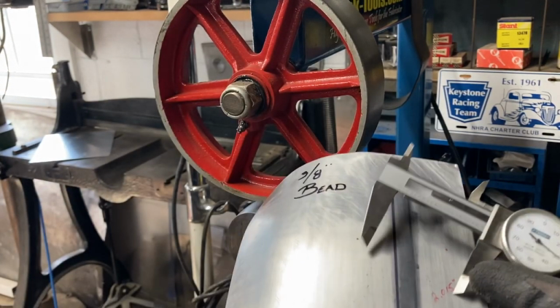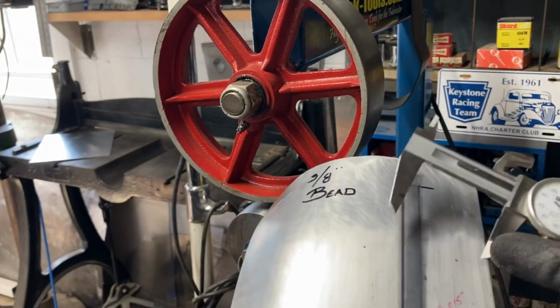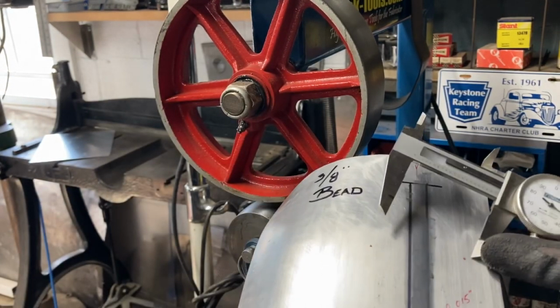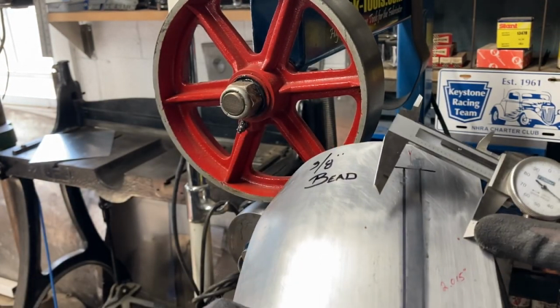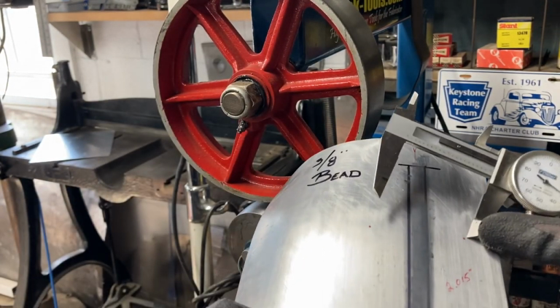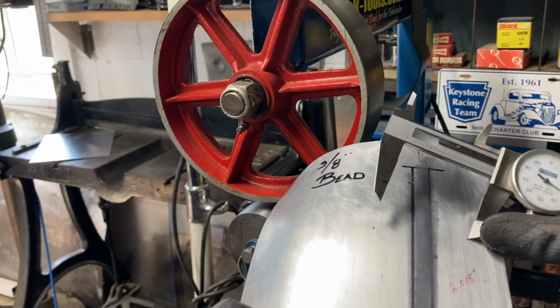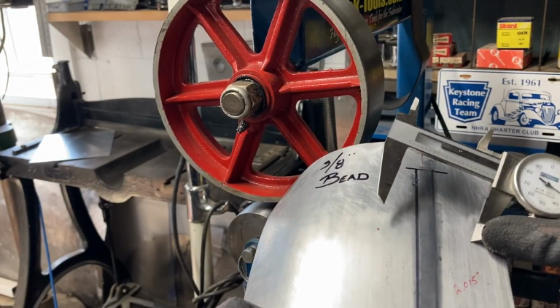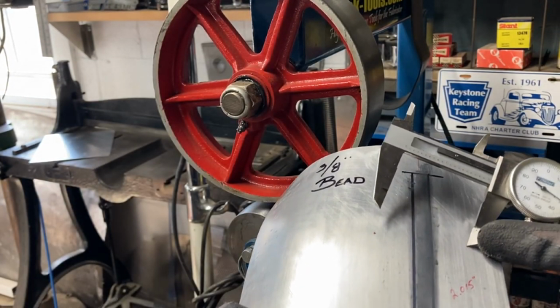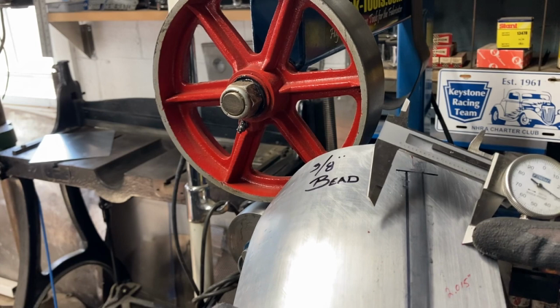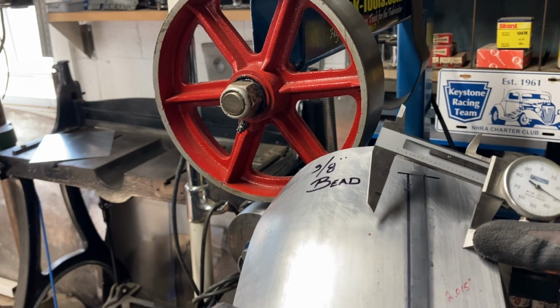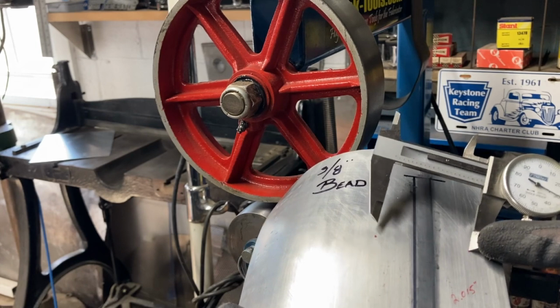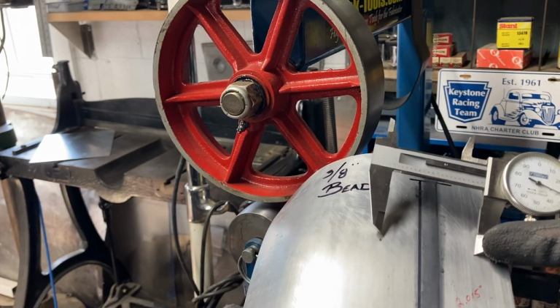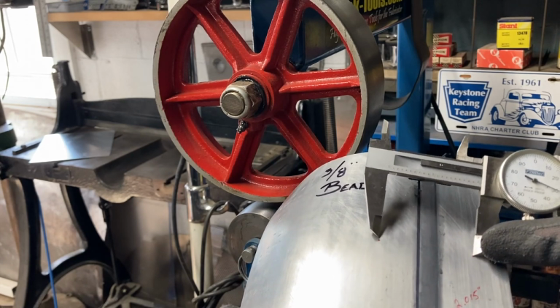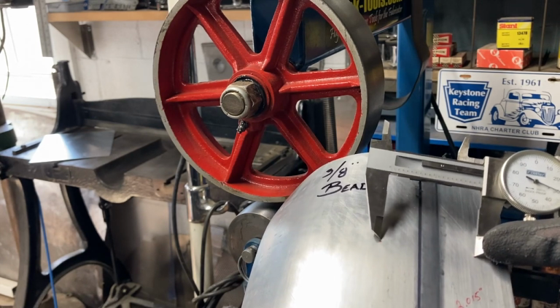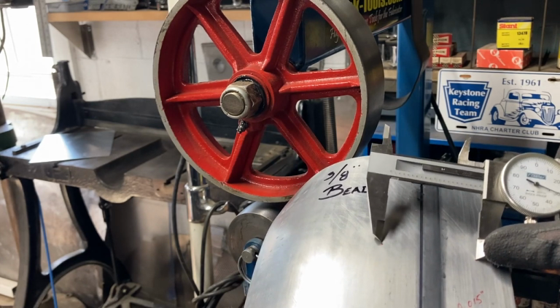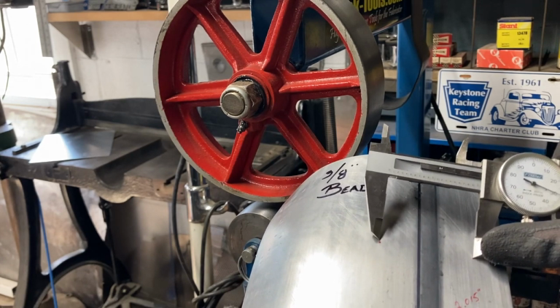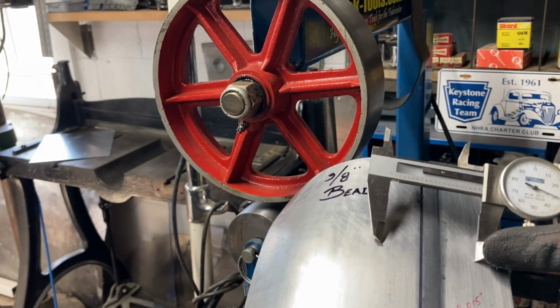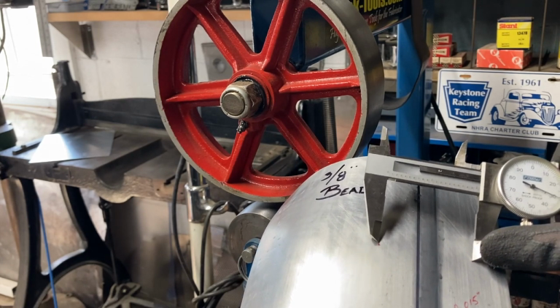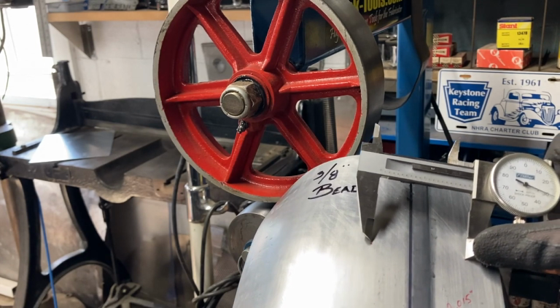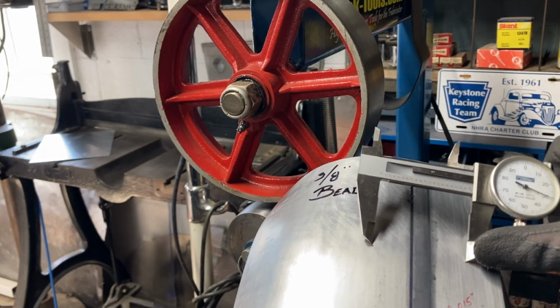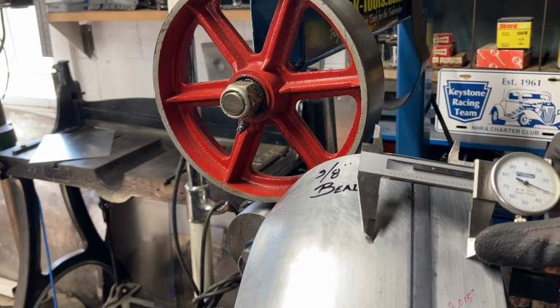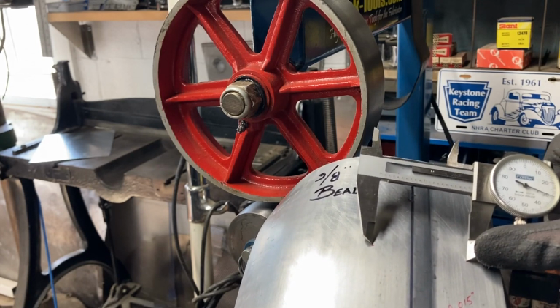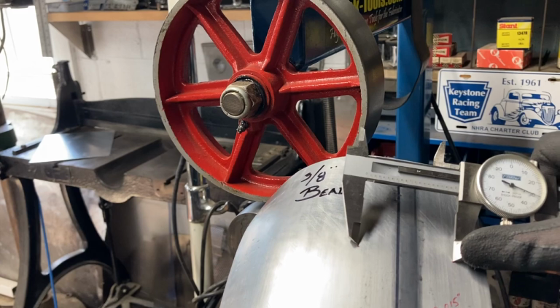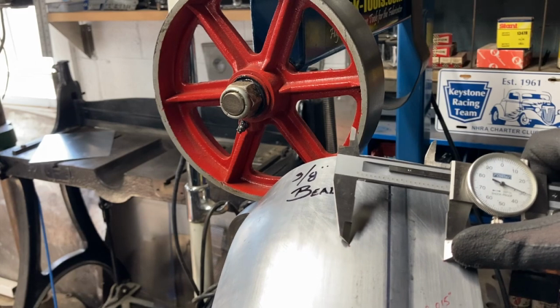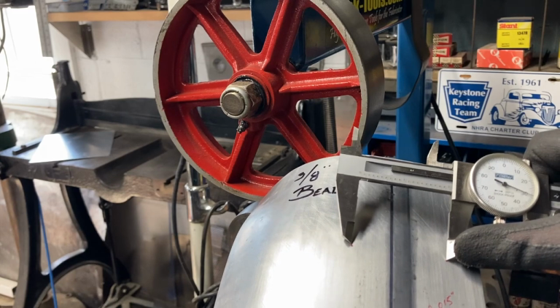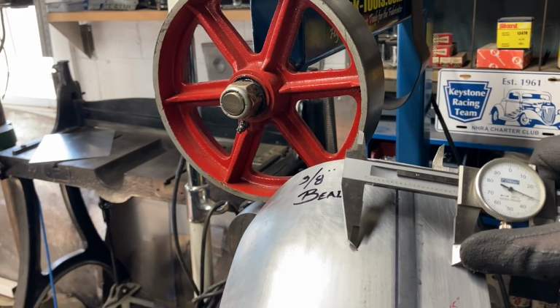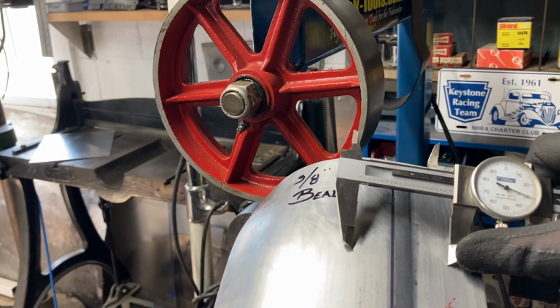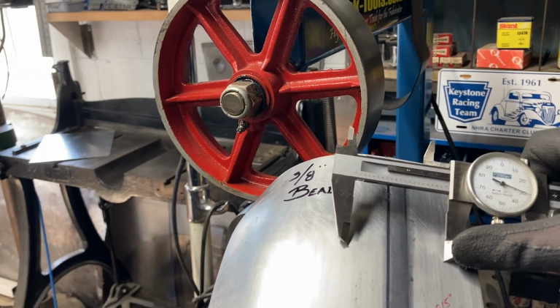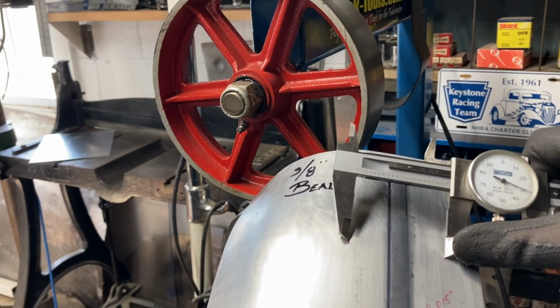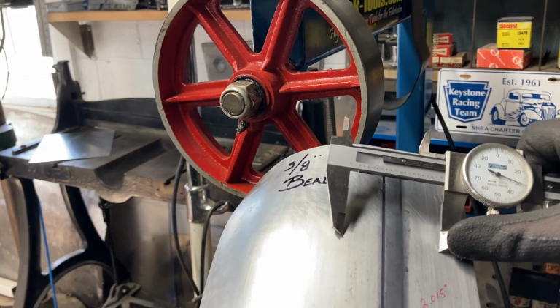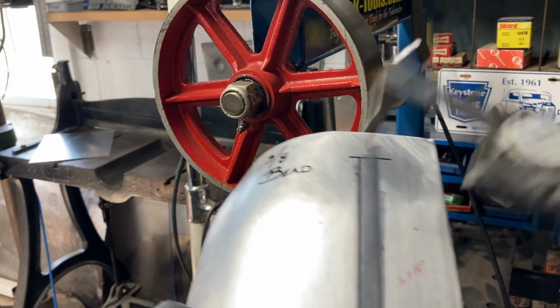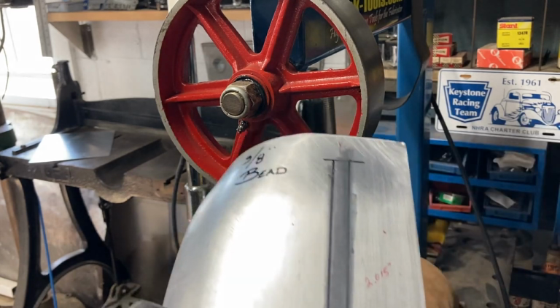The original distance was two inches and 15 thou. I opened up the caliper to two inches and 30 thou, and it looks like we're right there. So let's head on over to the bead roller.